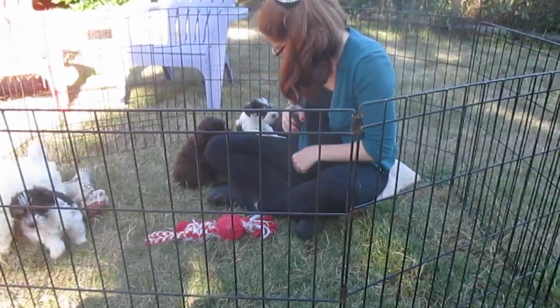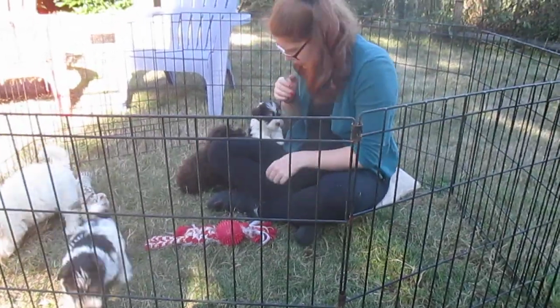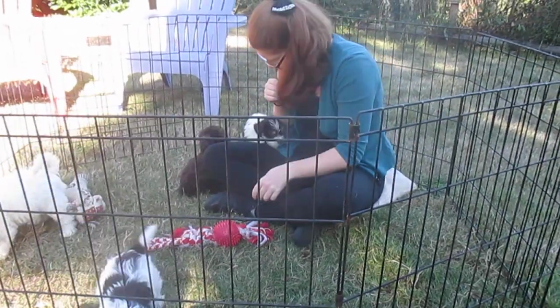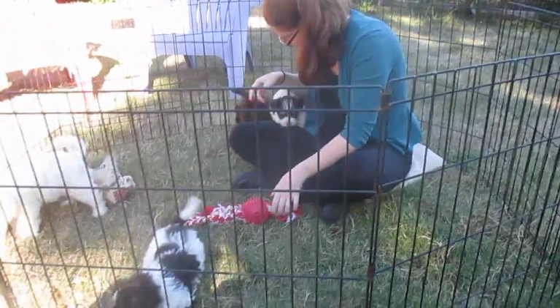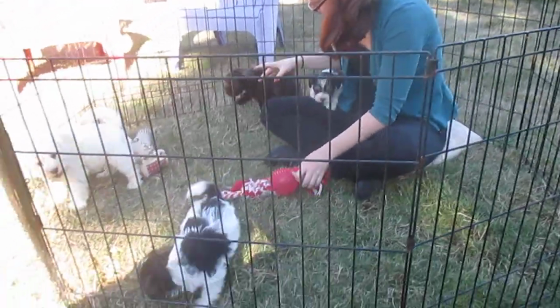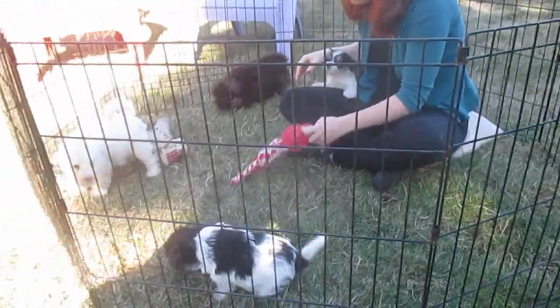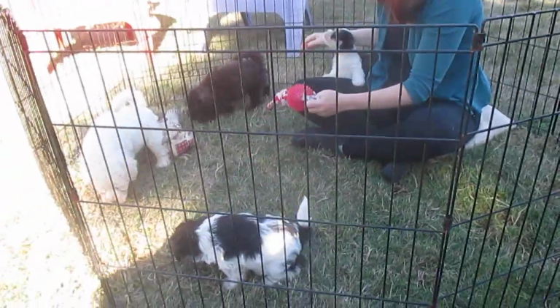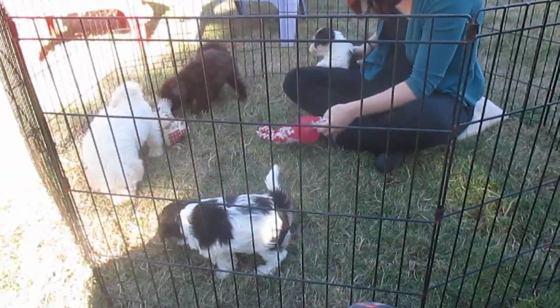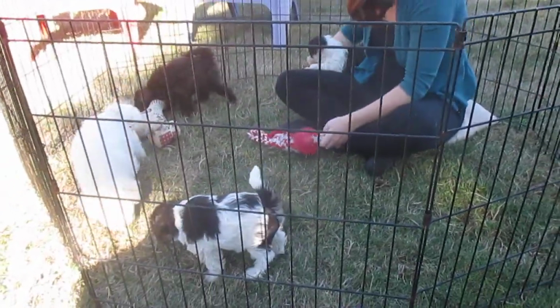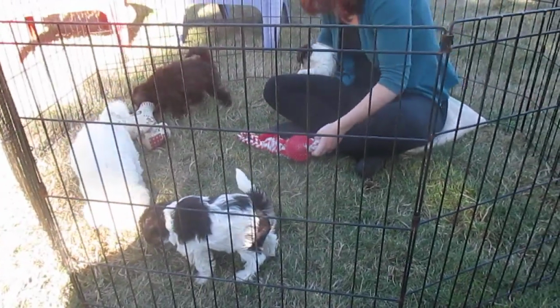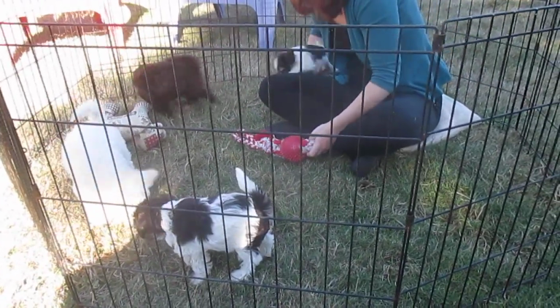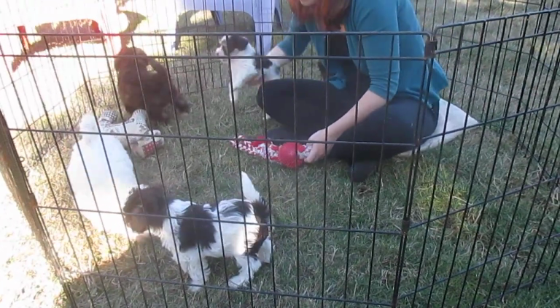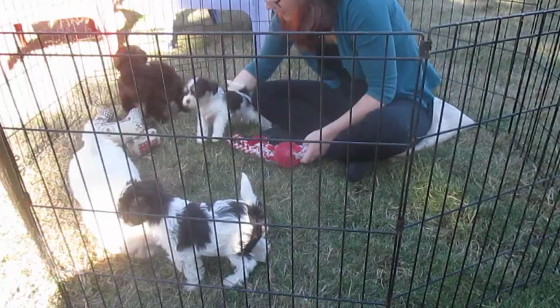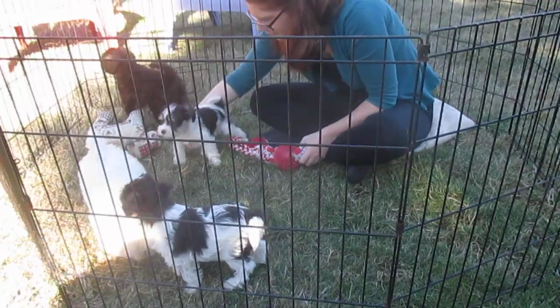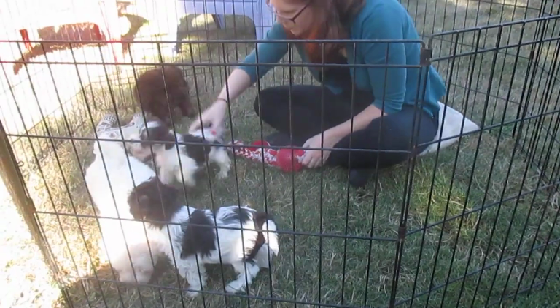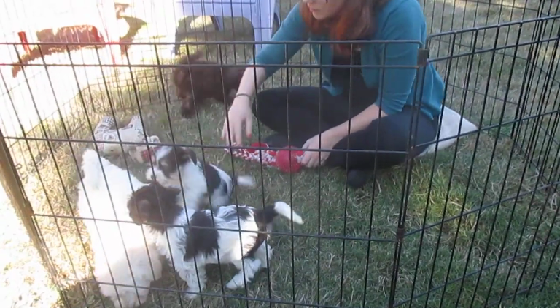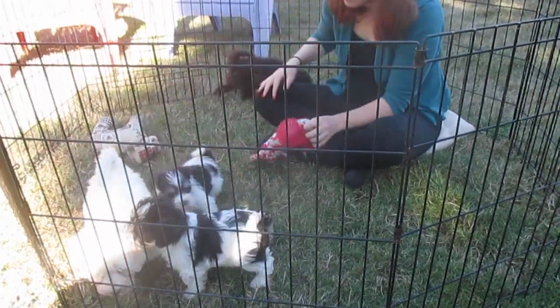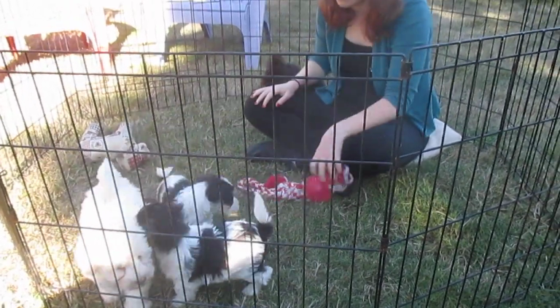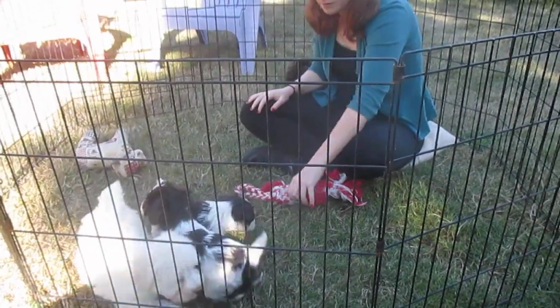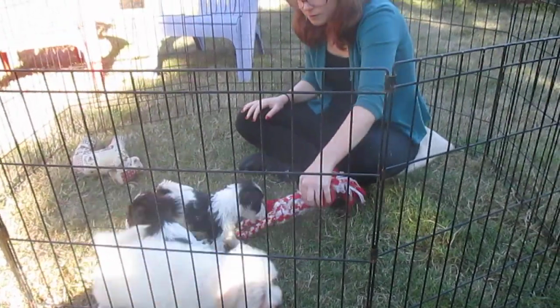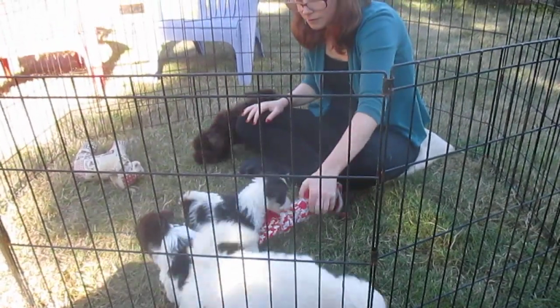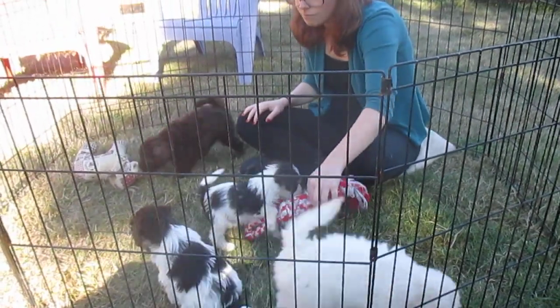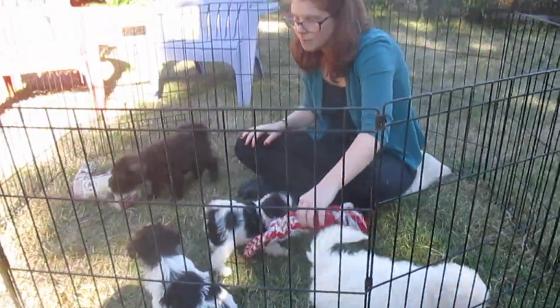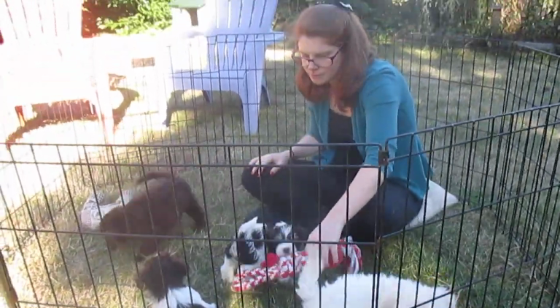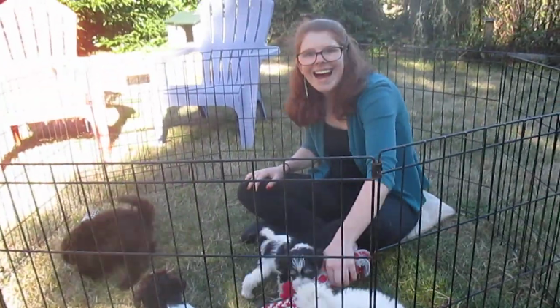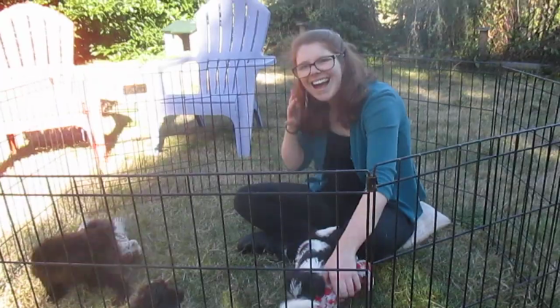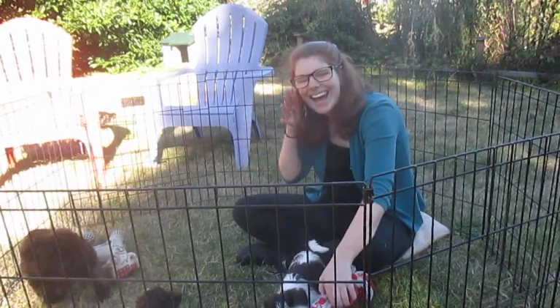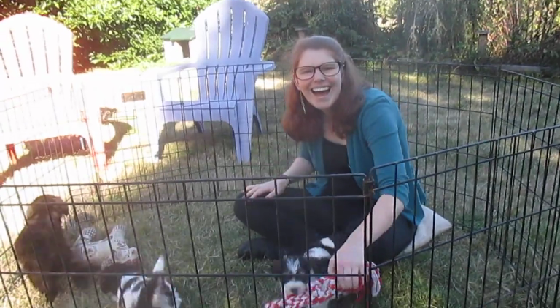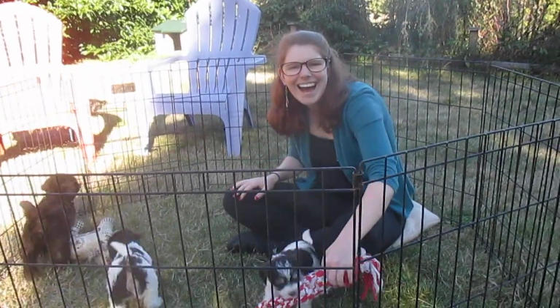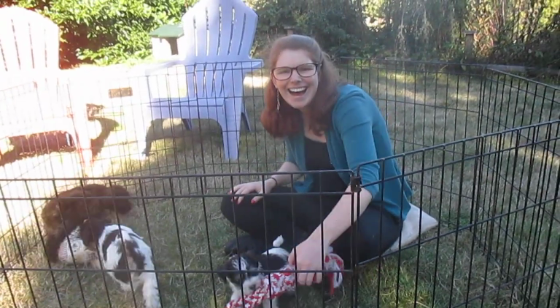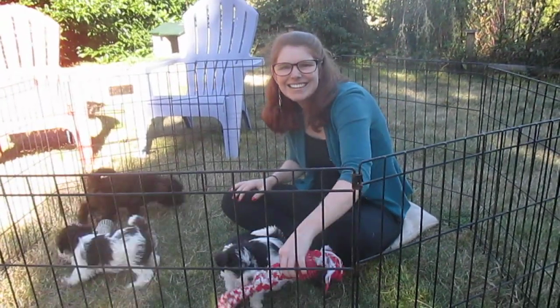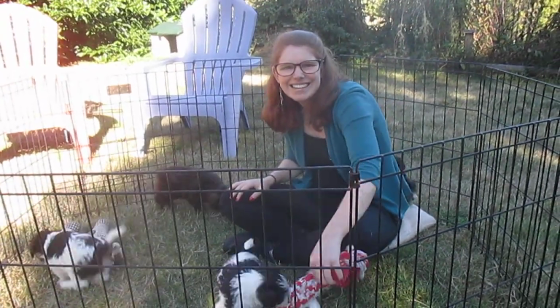I think that gives everybody a good chance to see how their pup is doing. I want to thank you very much for your assistance, and have a lovely day. Thank you.